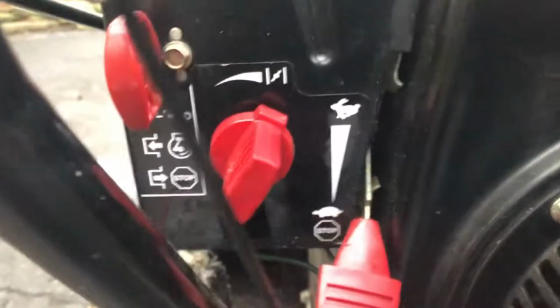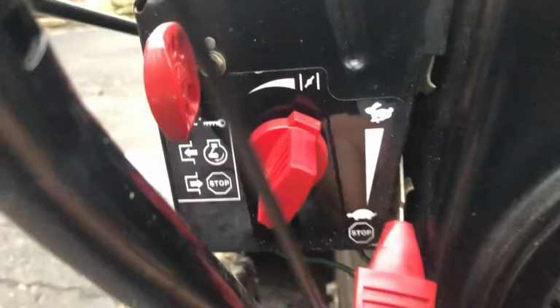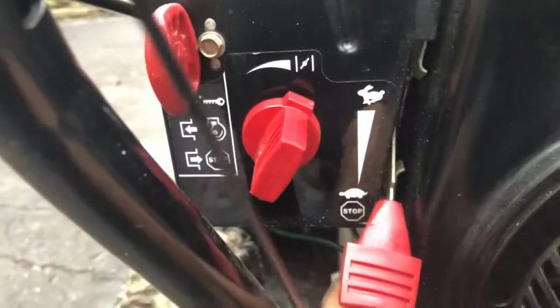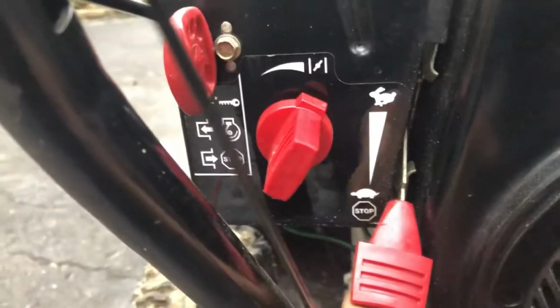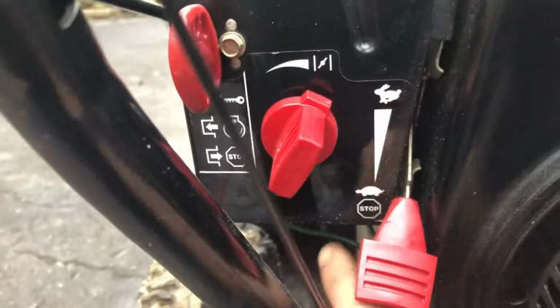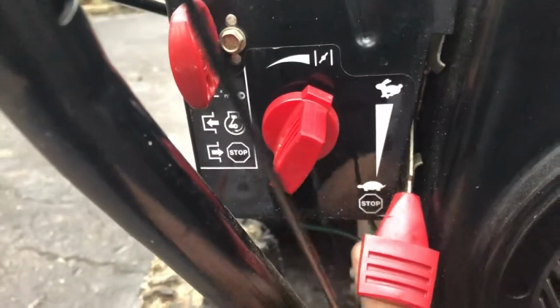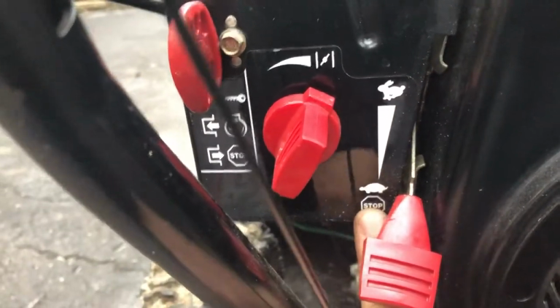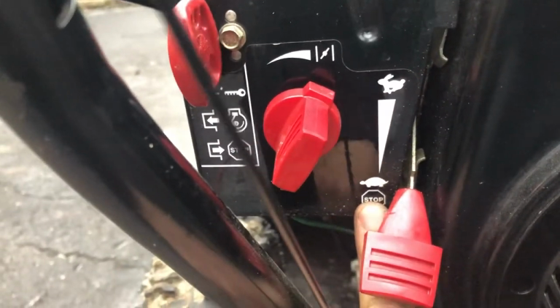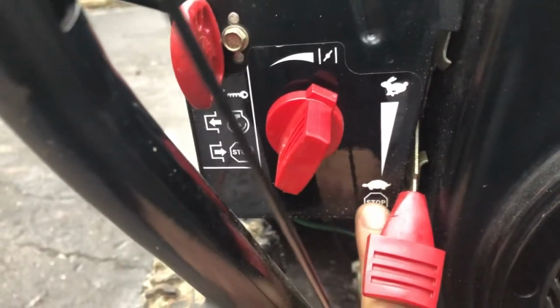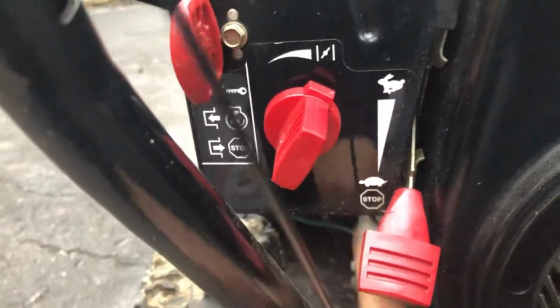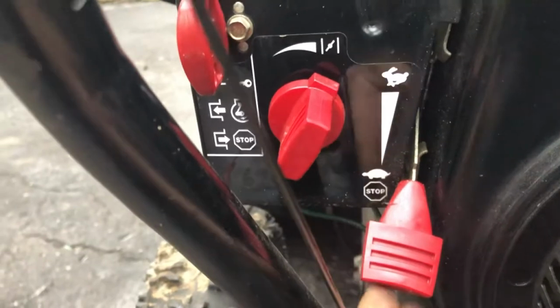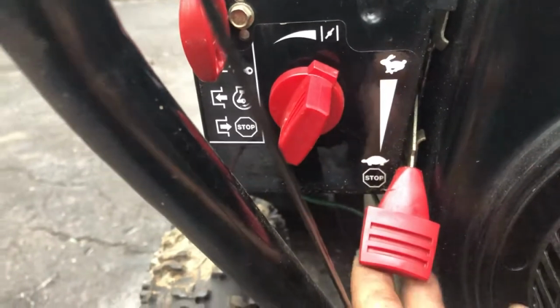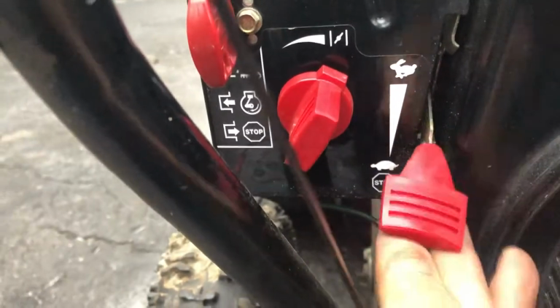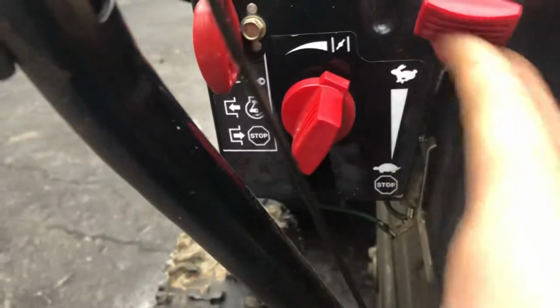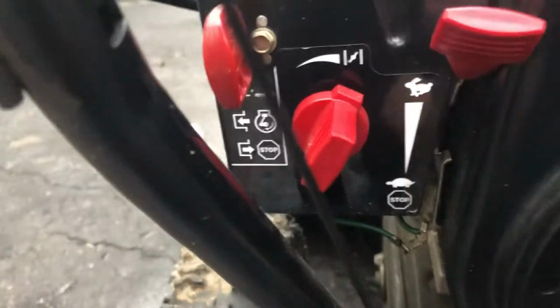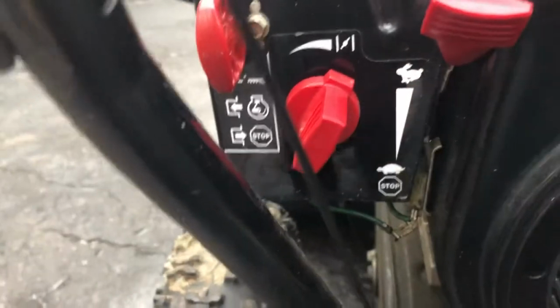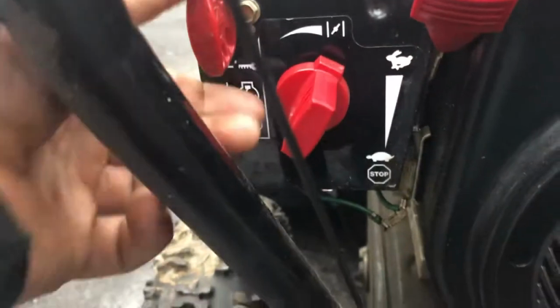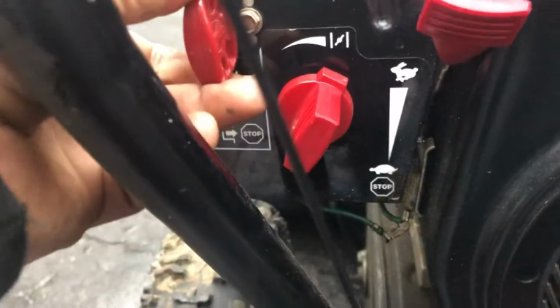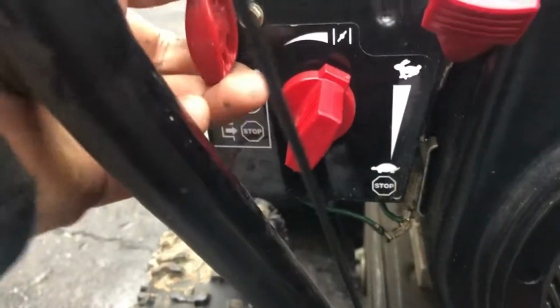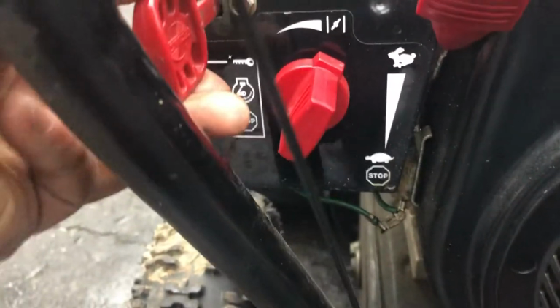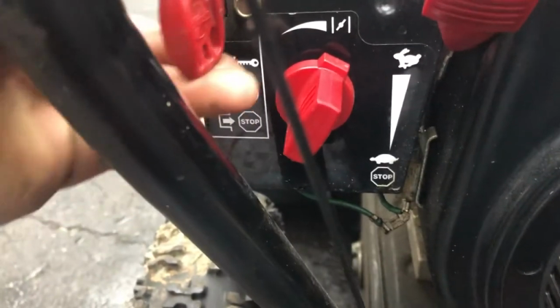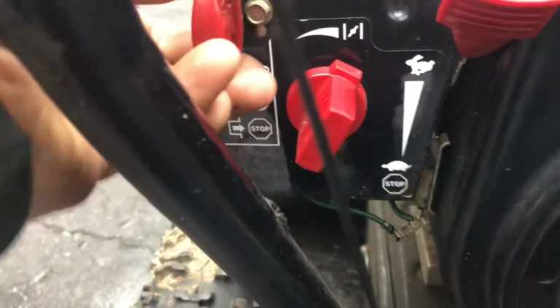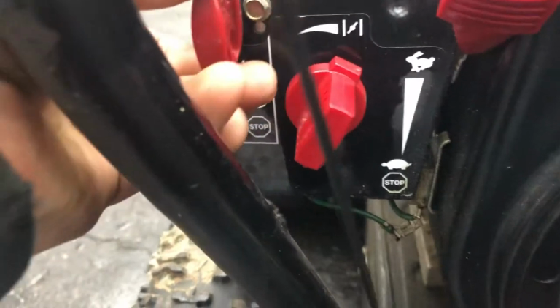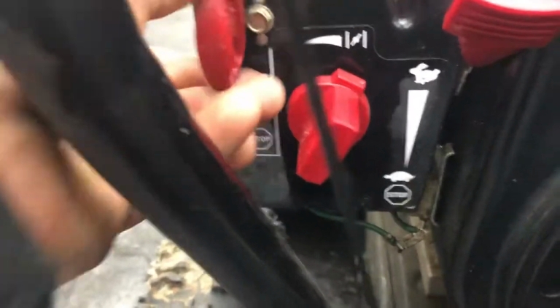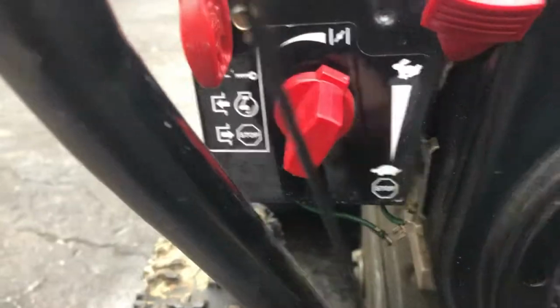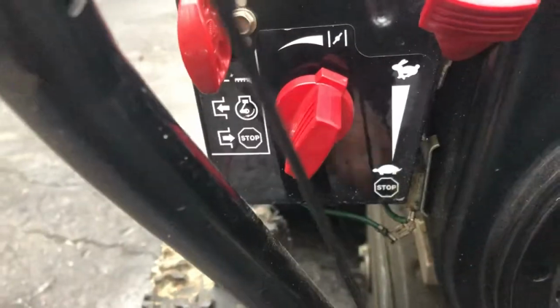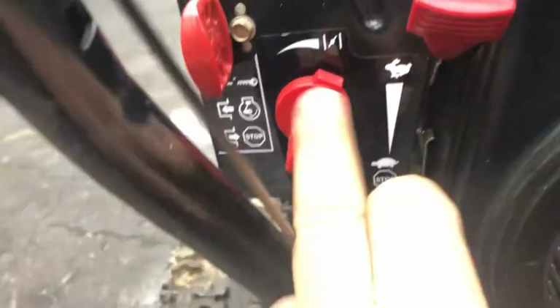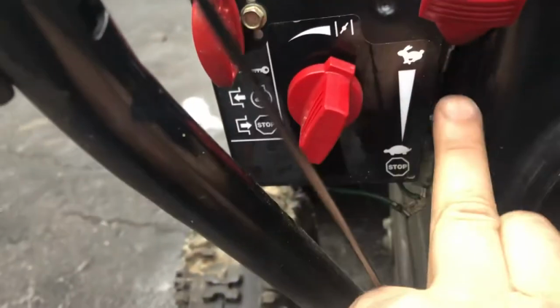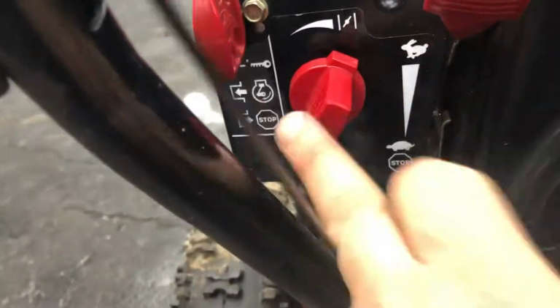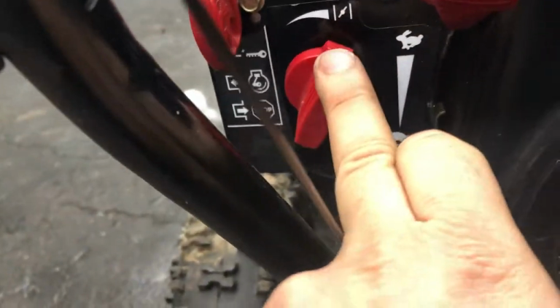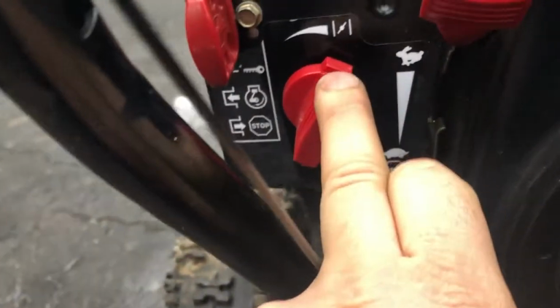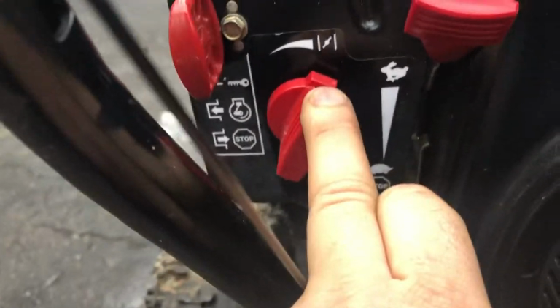This is your speed — up and down. If you want to turn off the machine, put it towards stop, but to start, it's all the way up to the rabbit. Make sure this key is in — that's your safety. And then choke is all the way to the right, so it's fully applied.